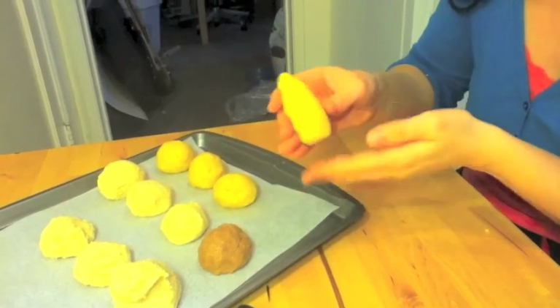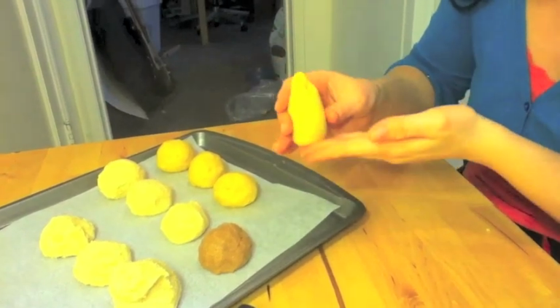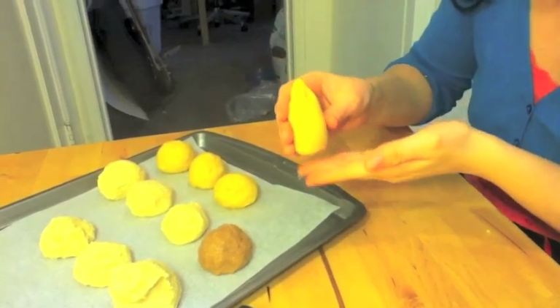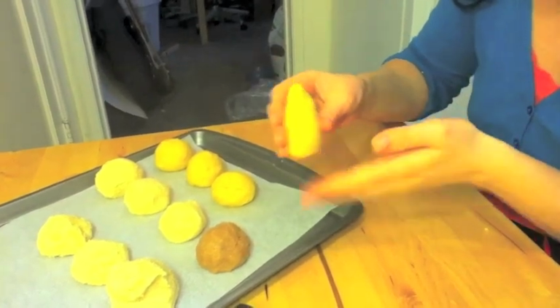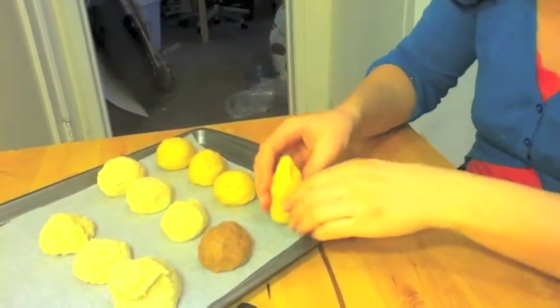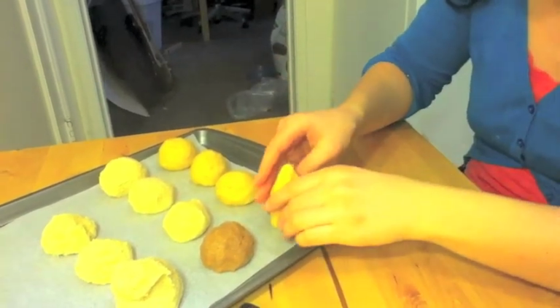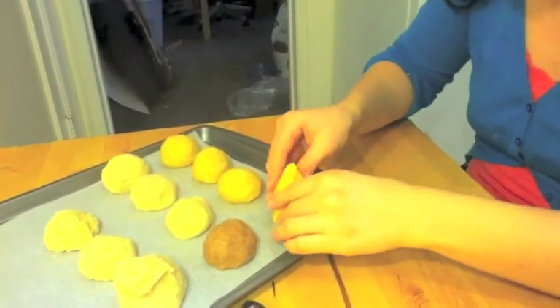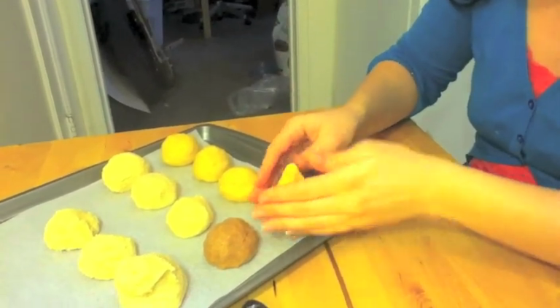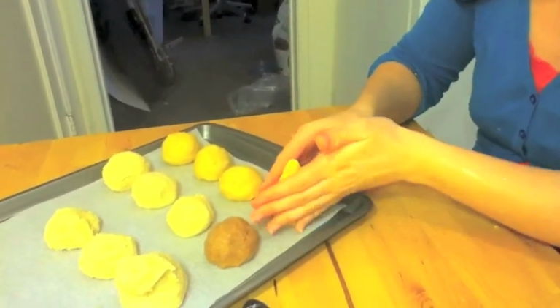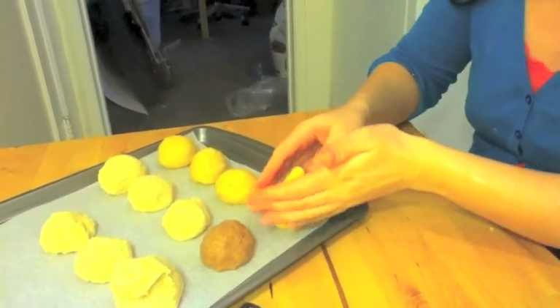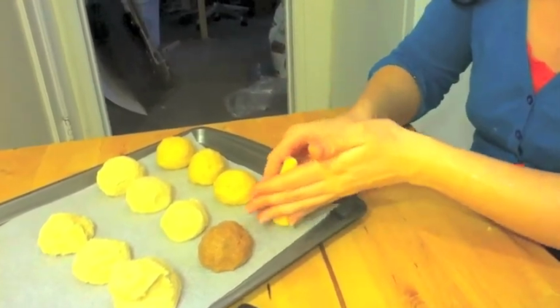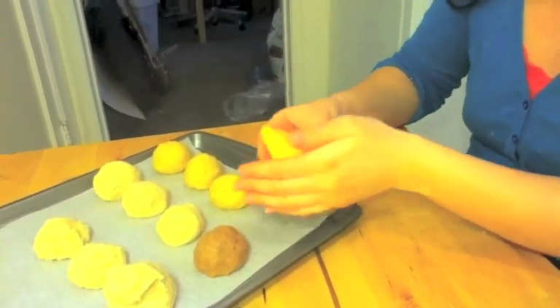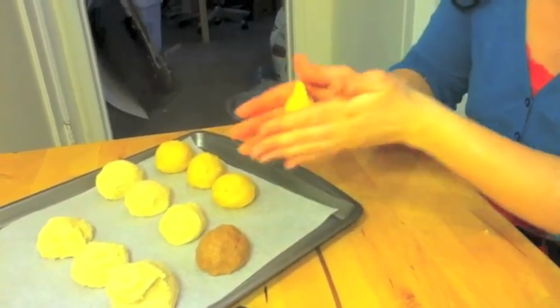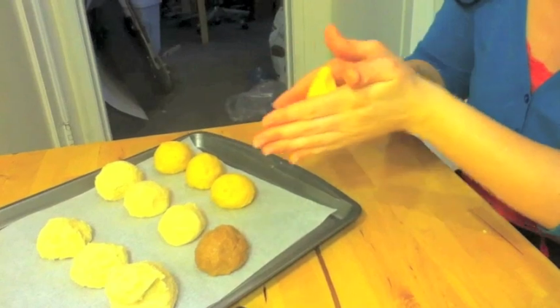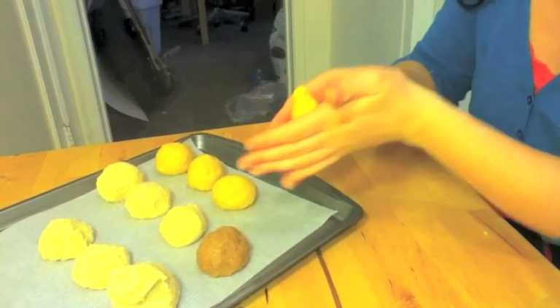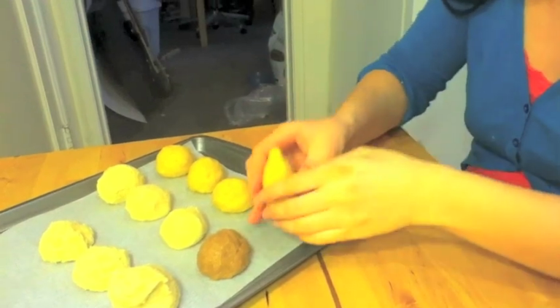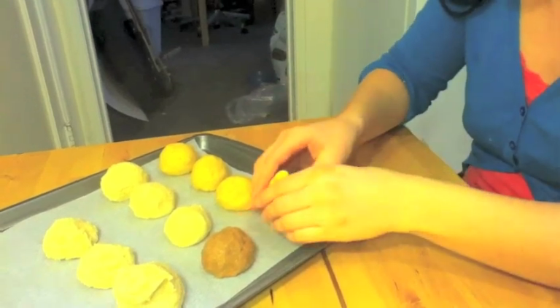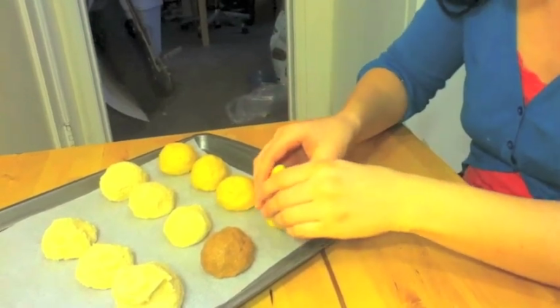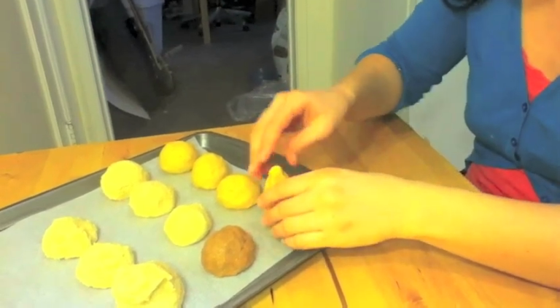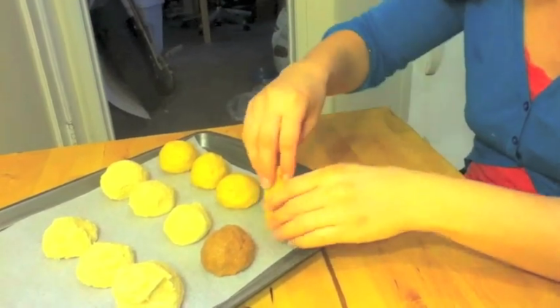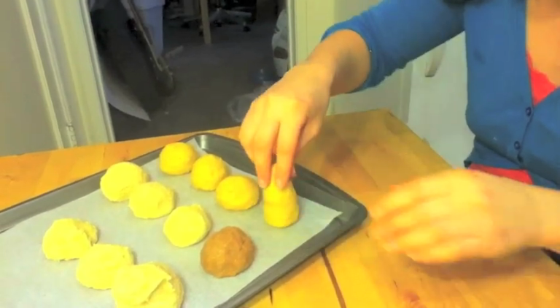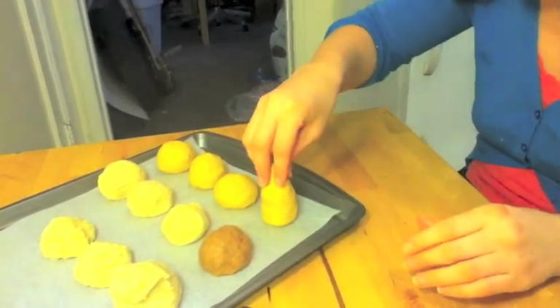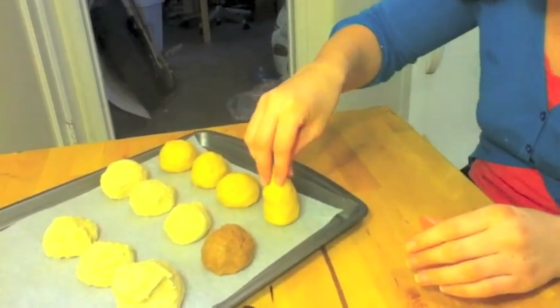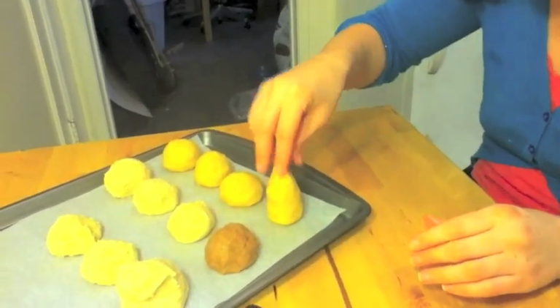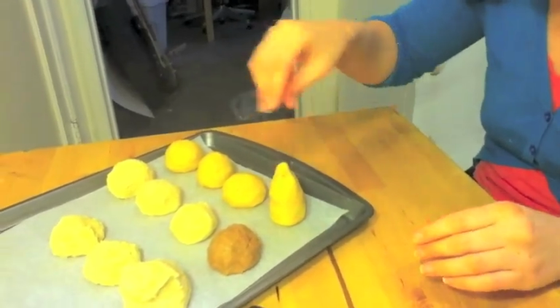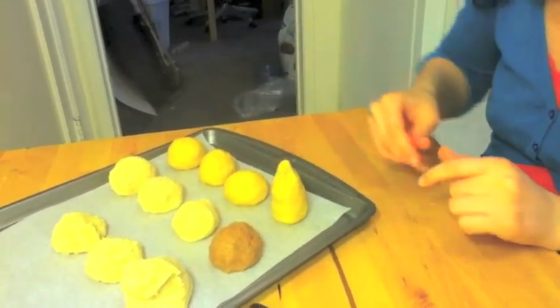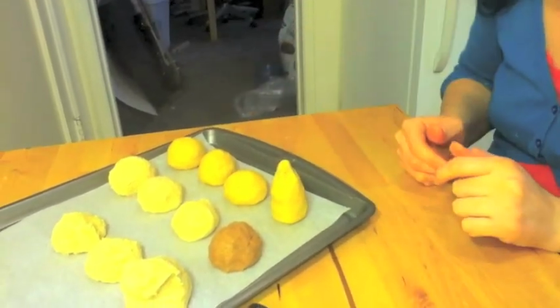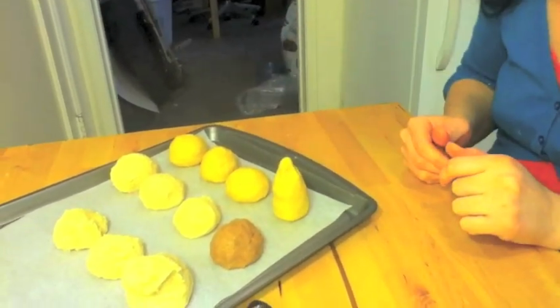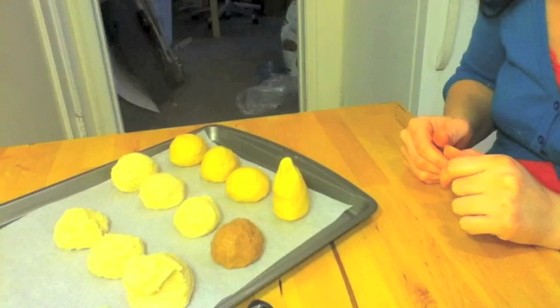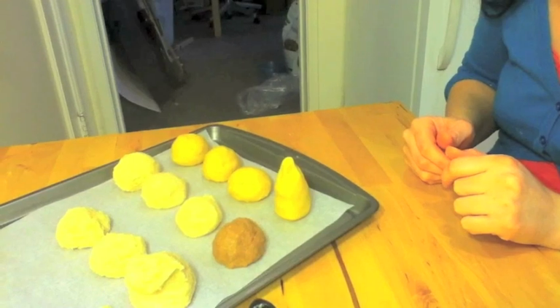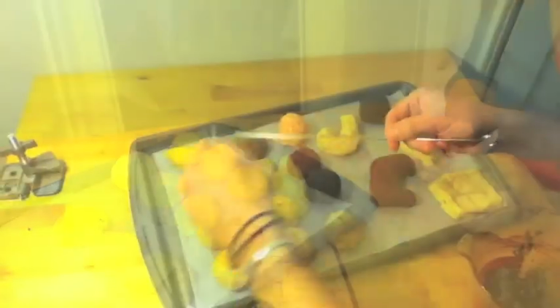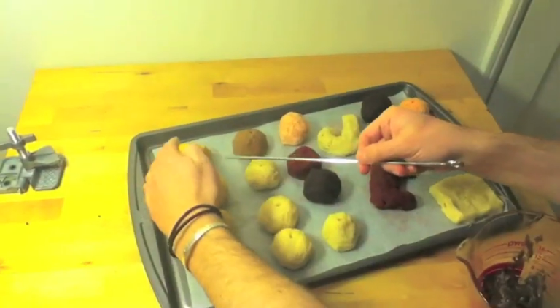Instead of rolling cake pops into balls, shape them into fat pencil shapes. Once the shape is how you want it, place it on a metal cookie sheet with wax or parchment paper so that it doesn't stick.